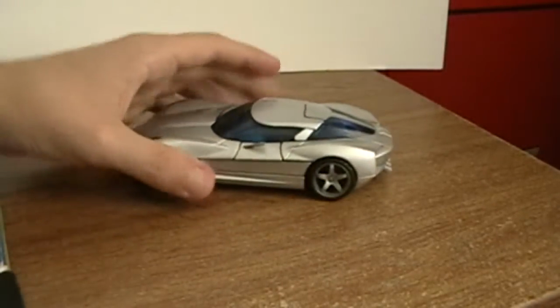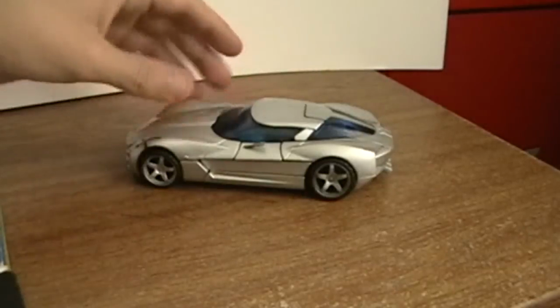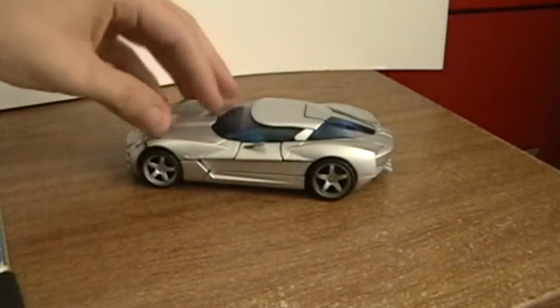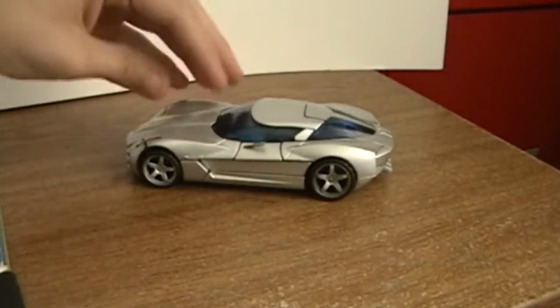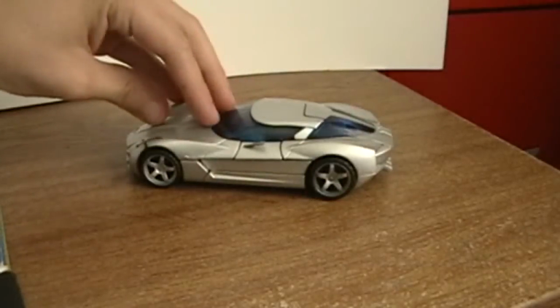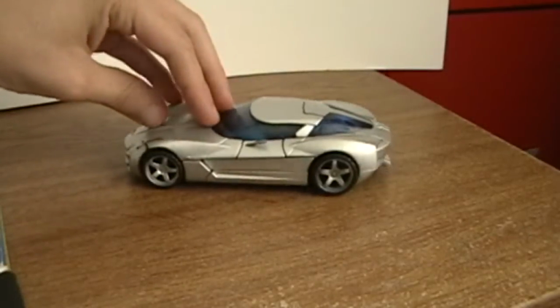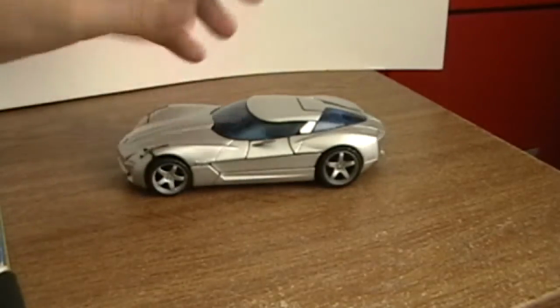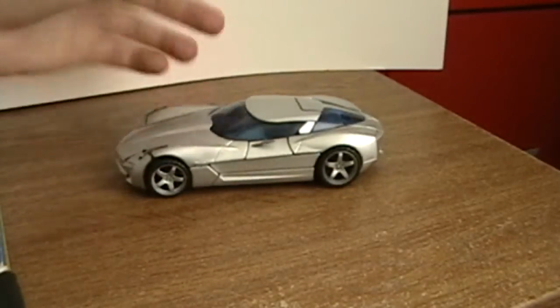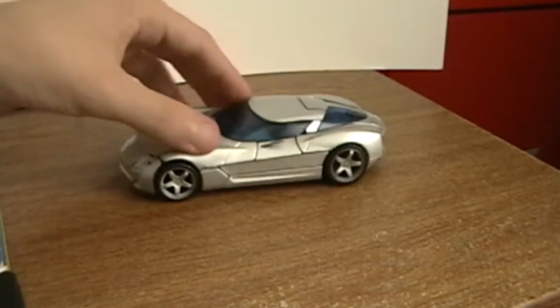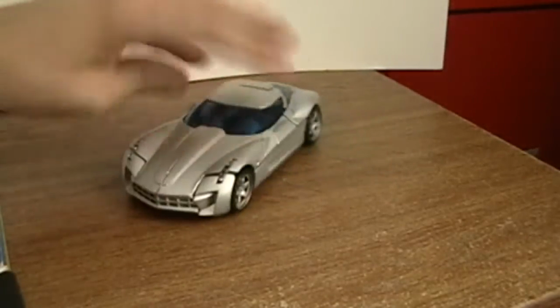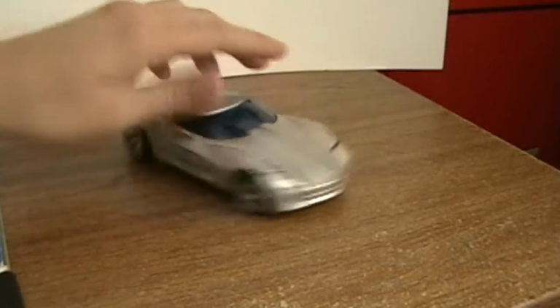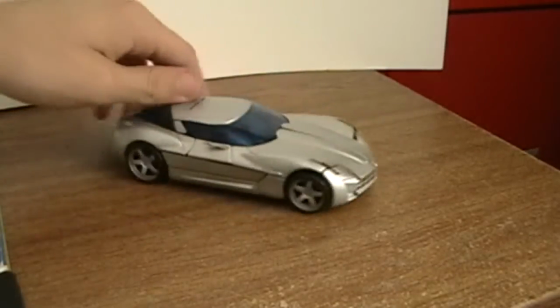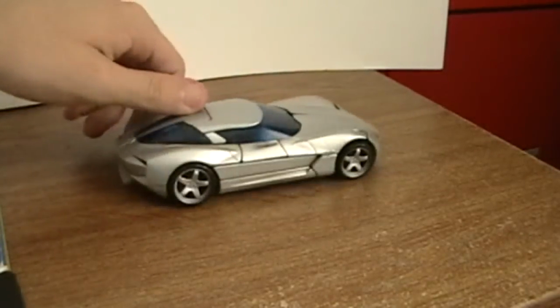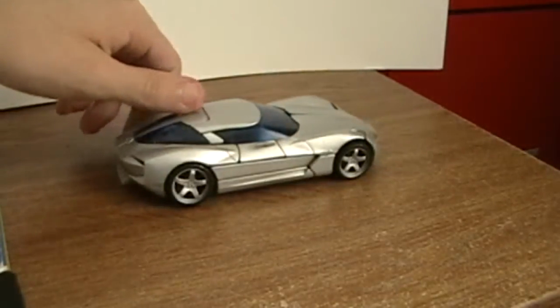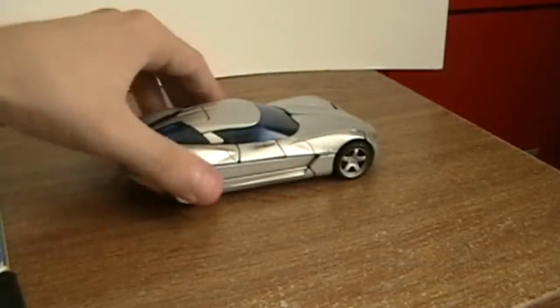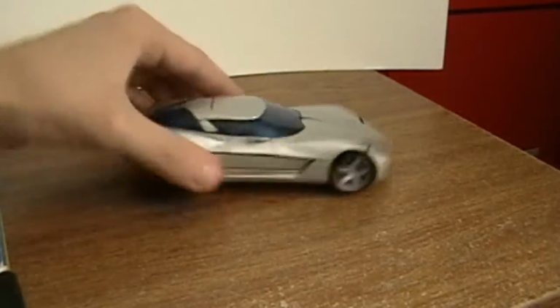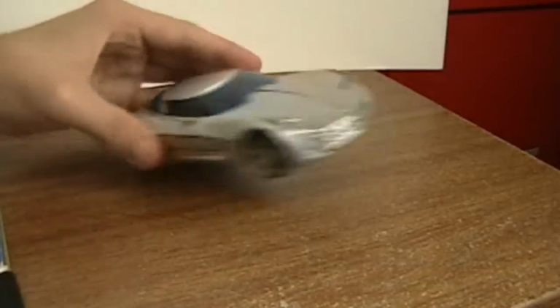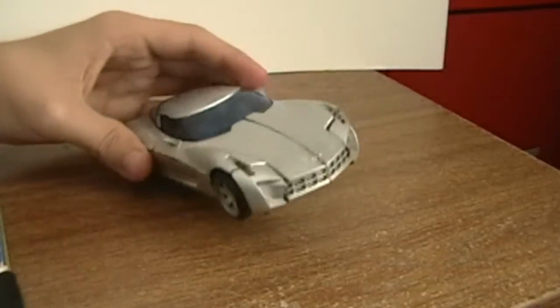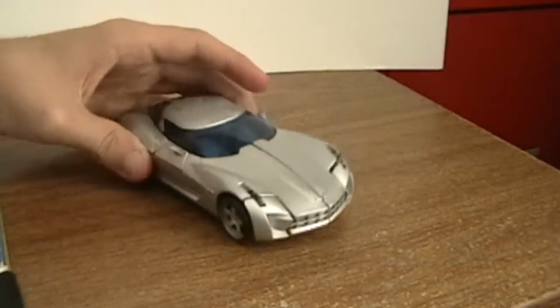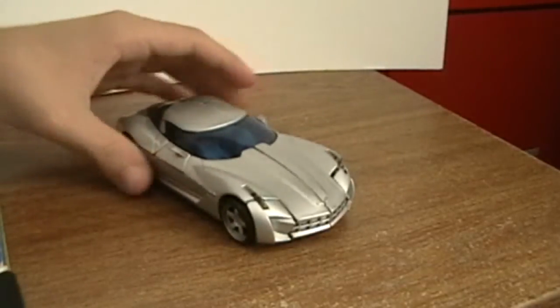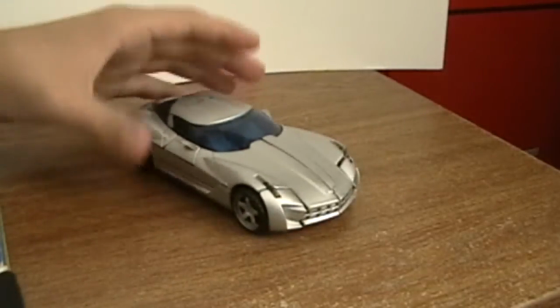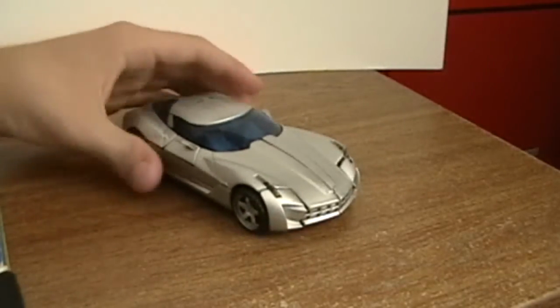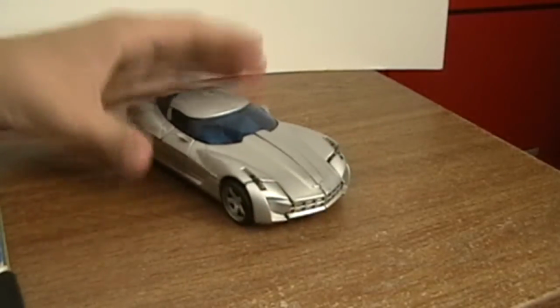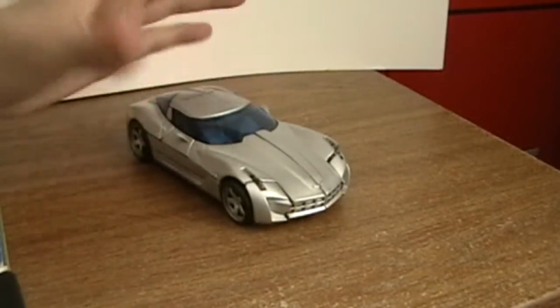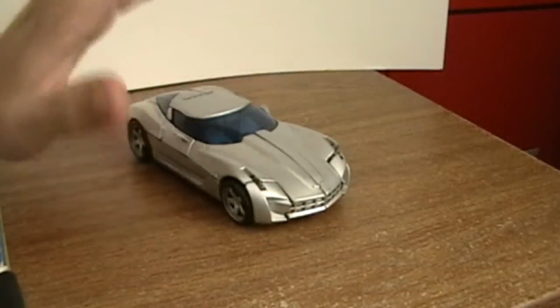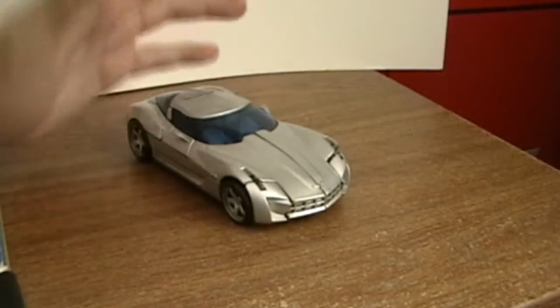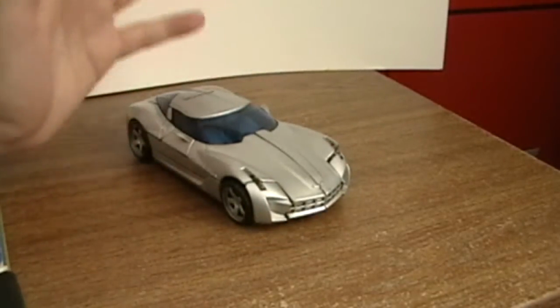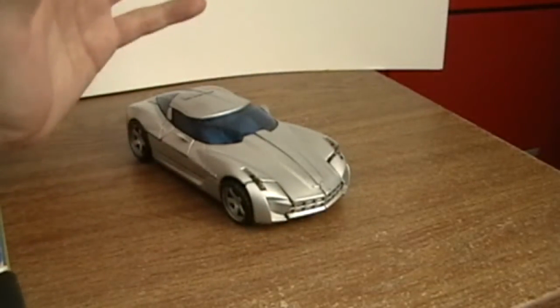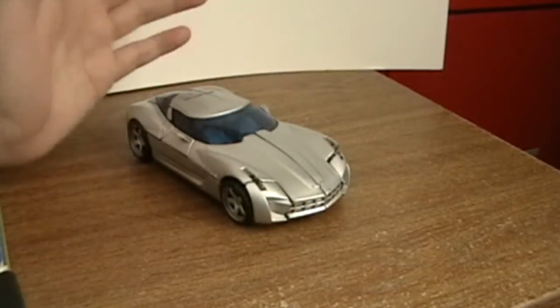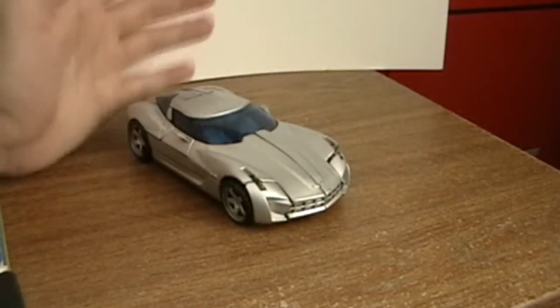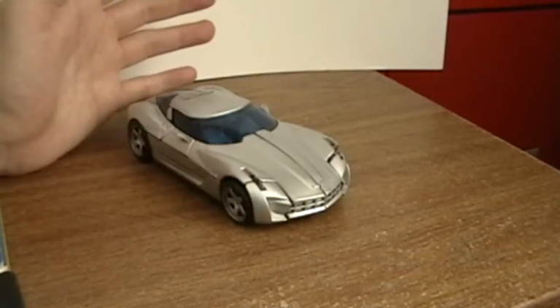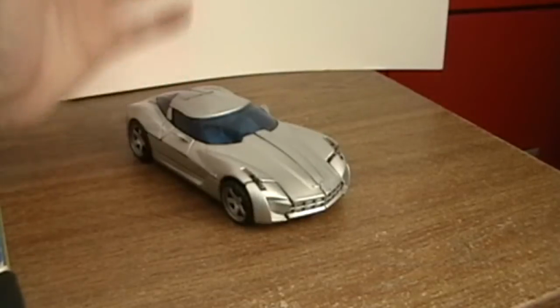Like I said, awesome car mode. I even display him in this mode. Words cannot describe how cool this vehicle mode is — I love it.